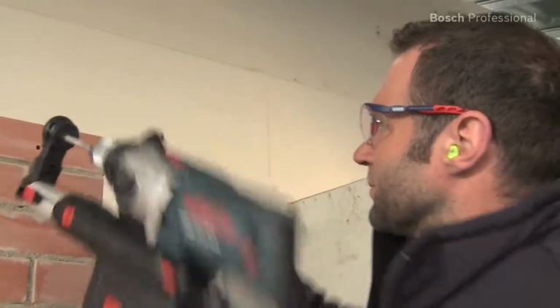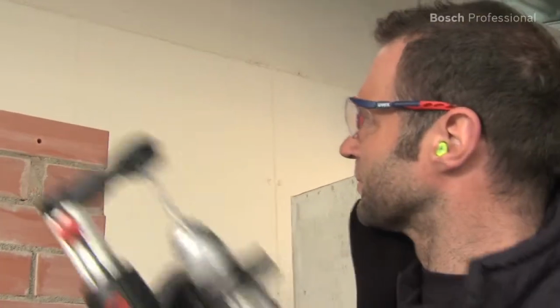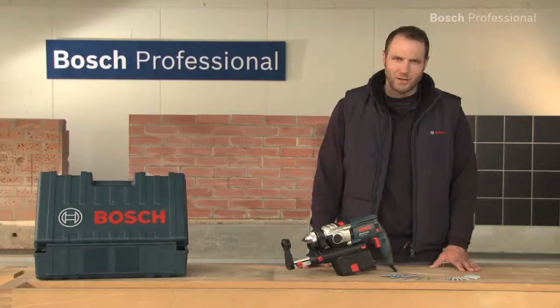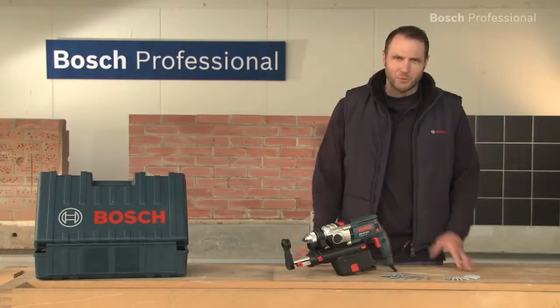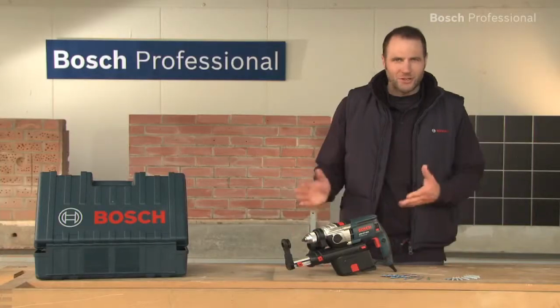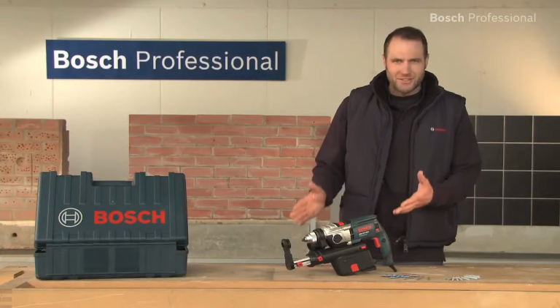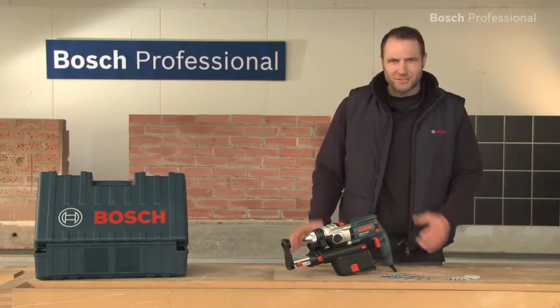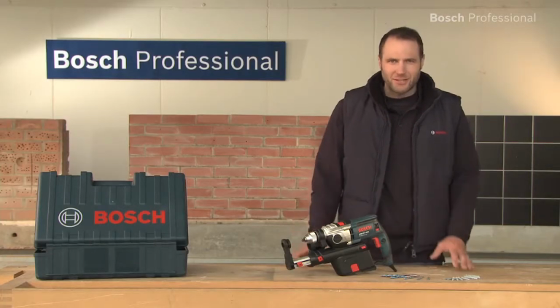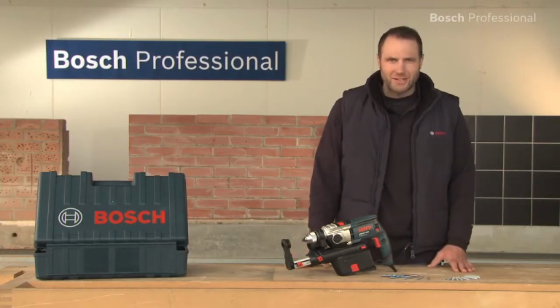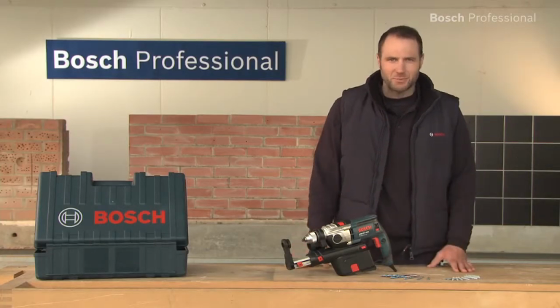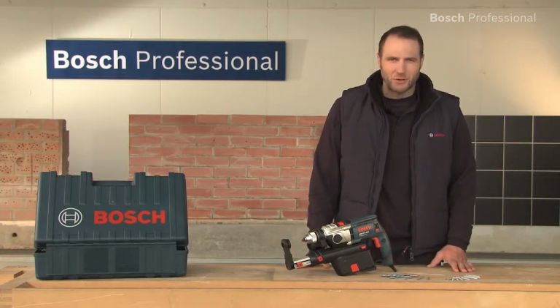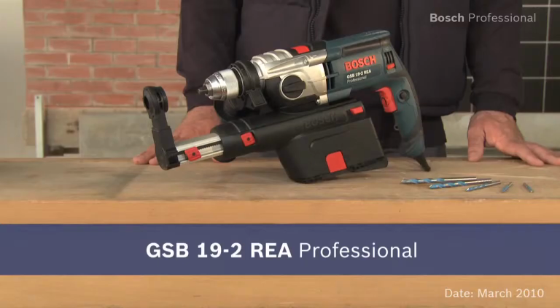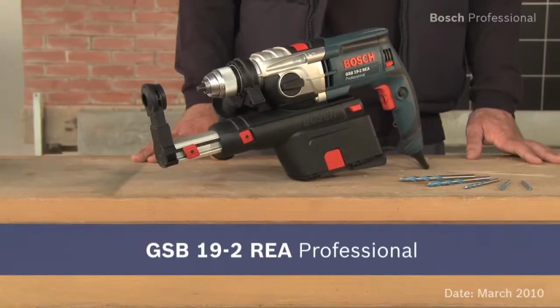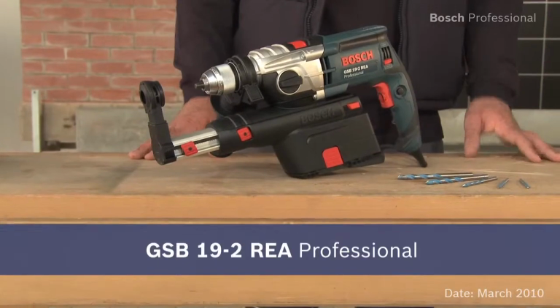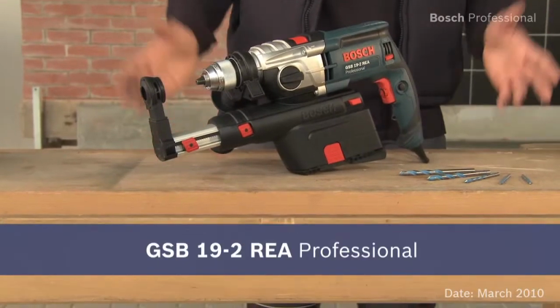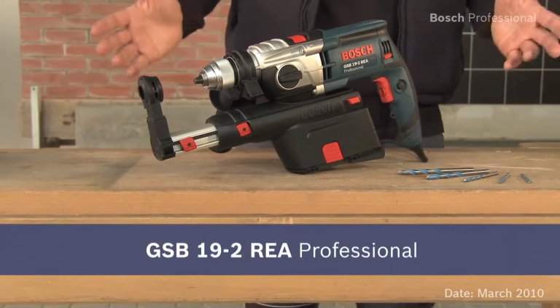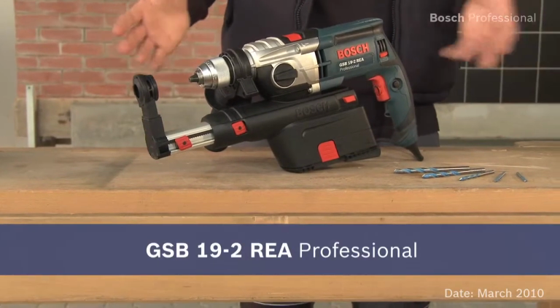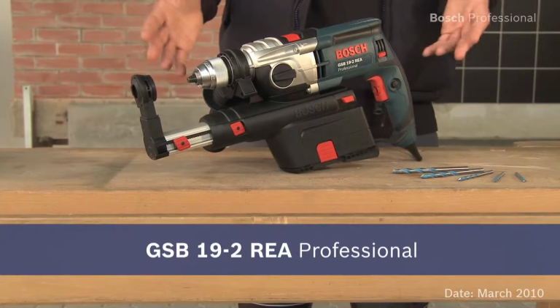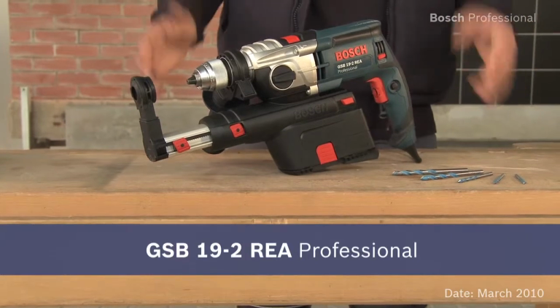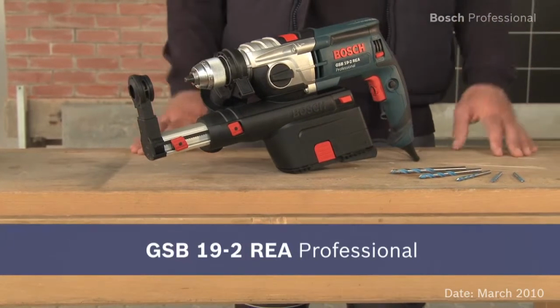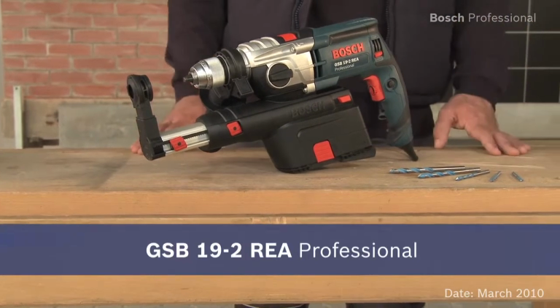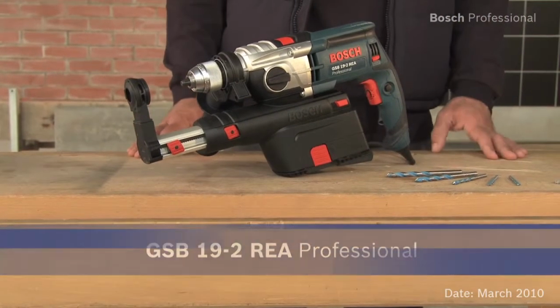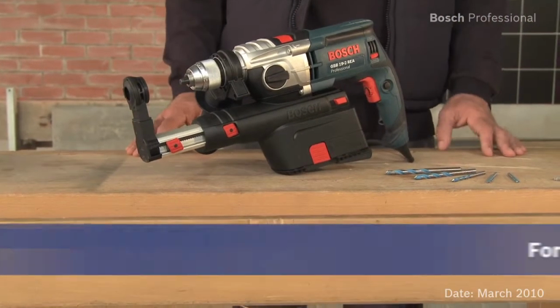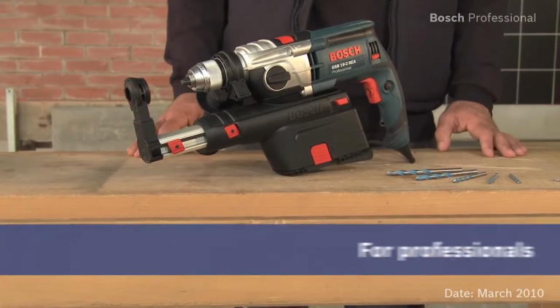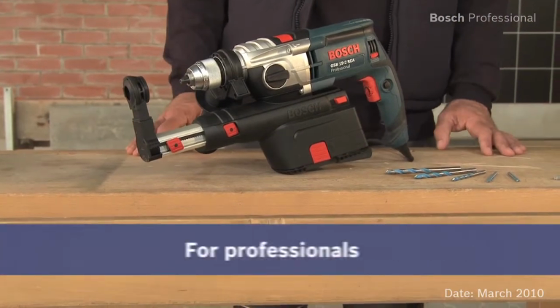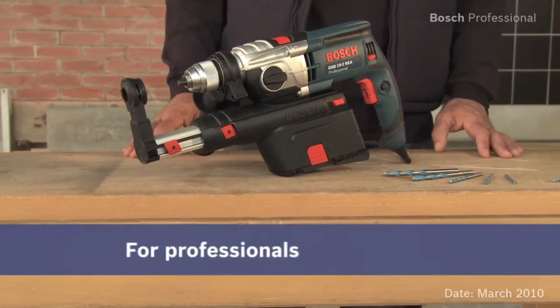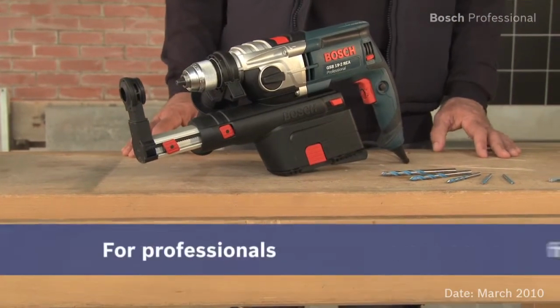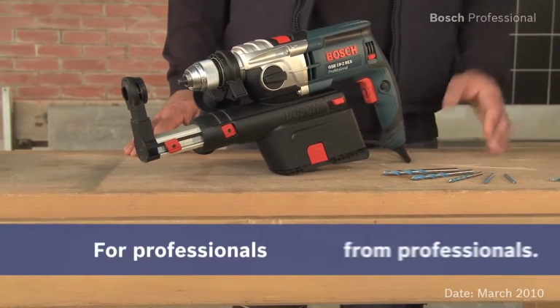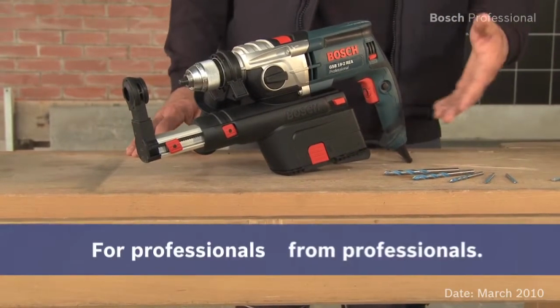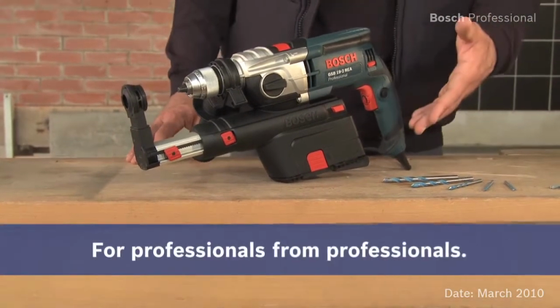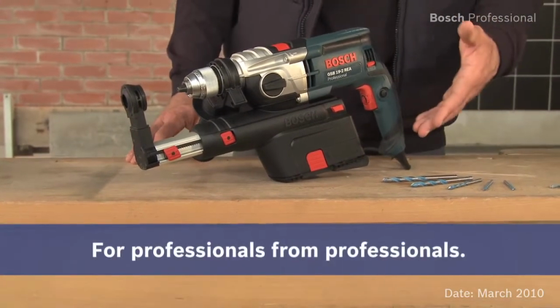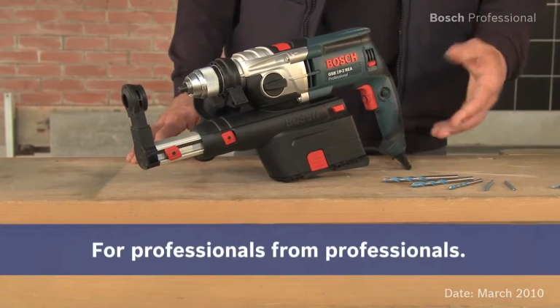Experience for yourself the GSB19-2REA Professional — the first professional impact drill with integrated dust extraction.